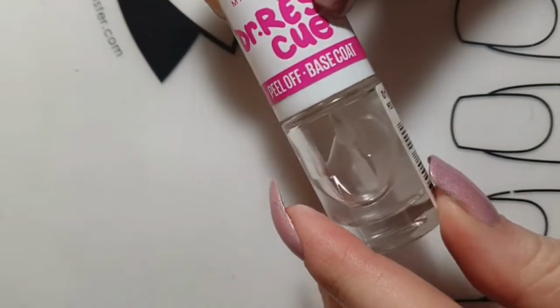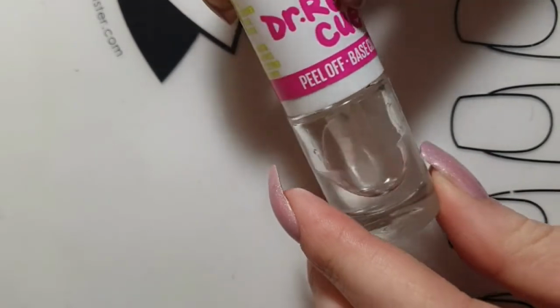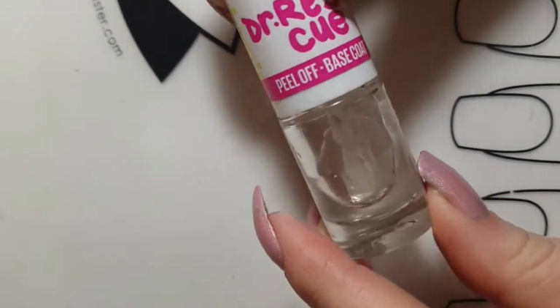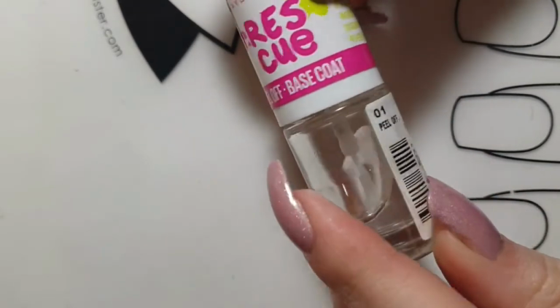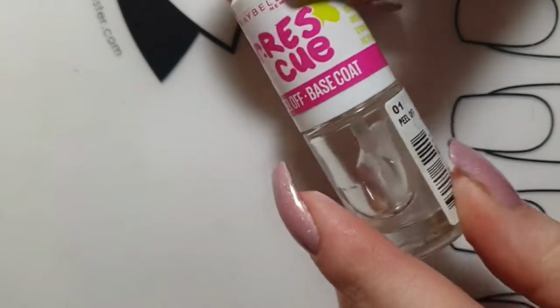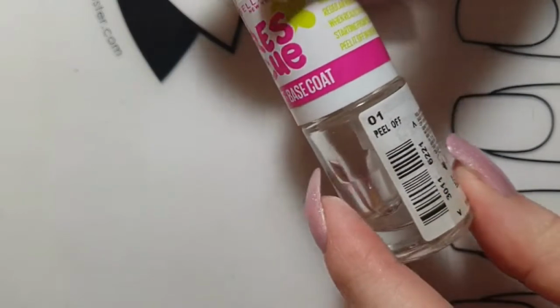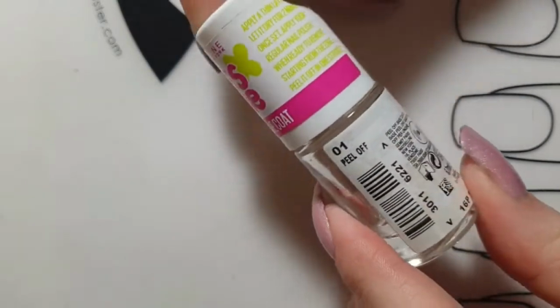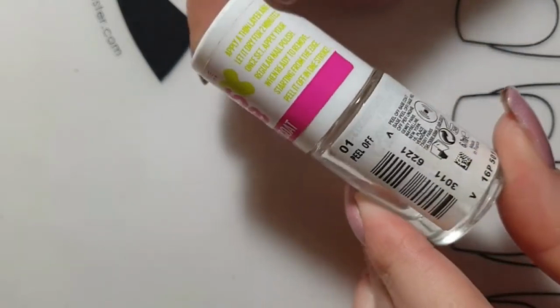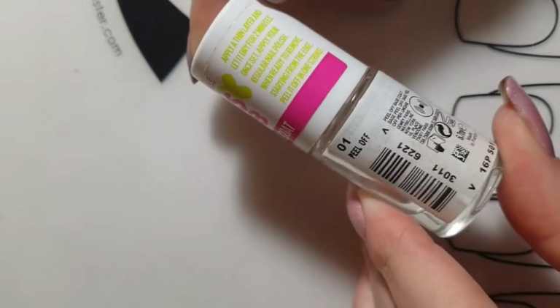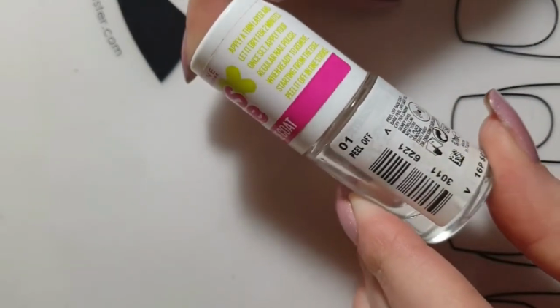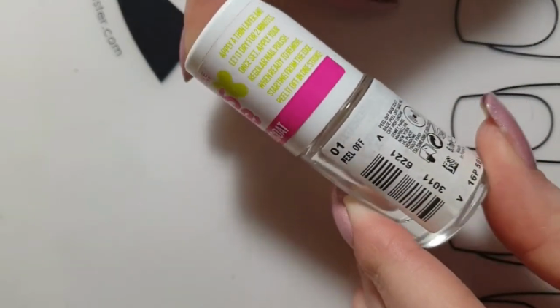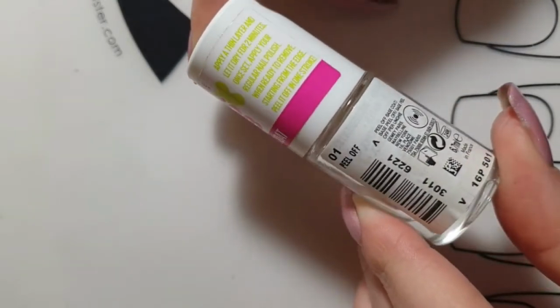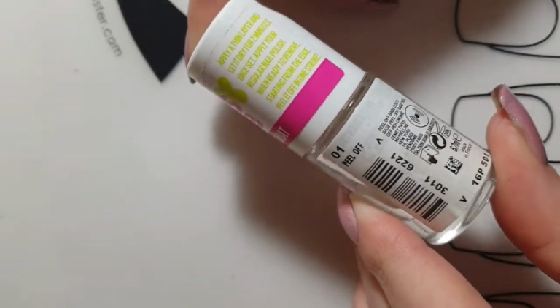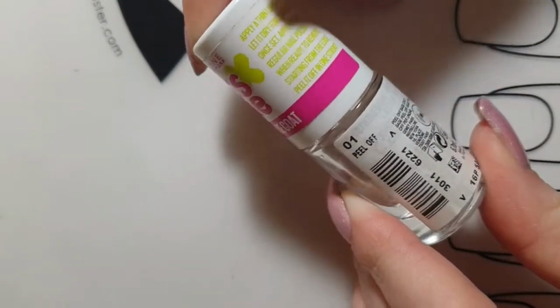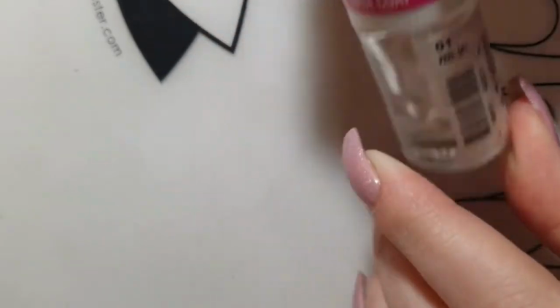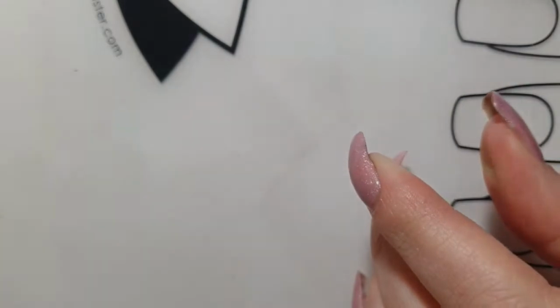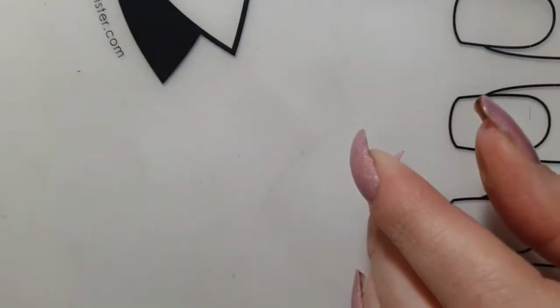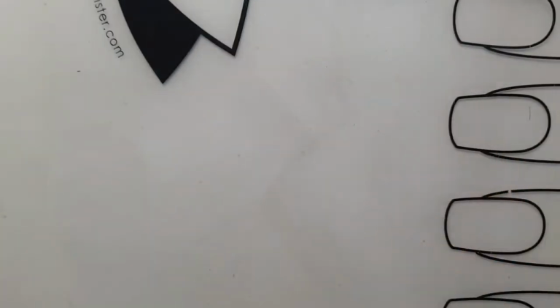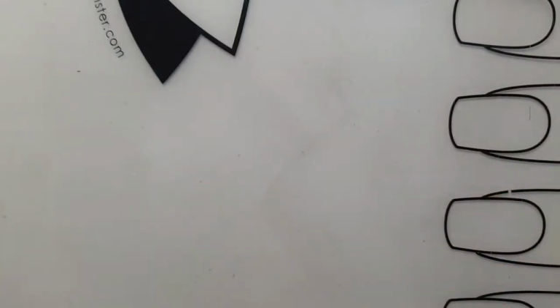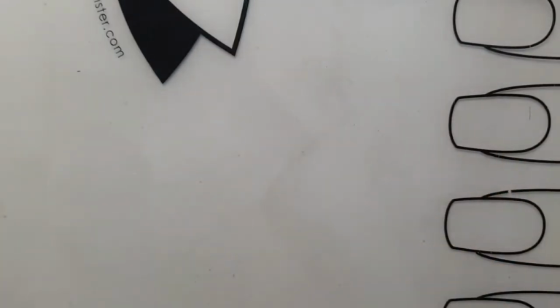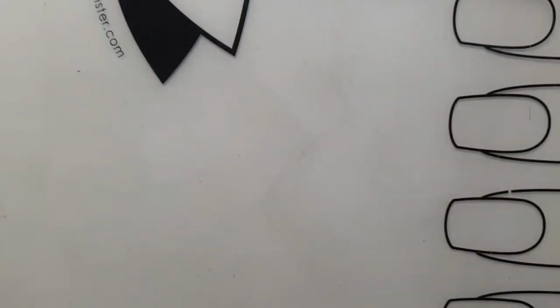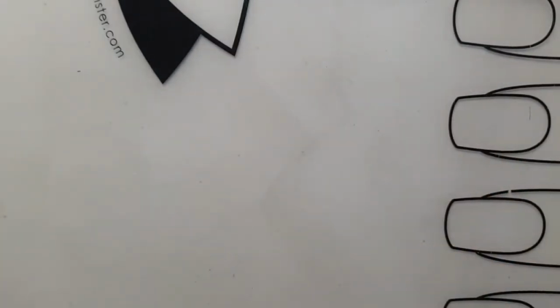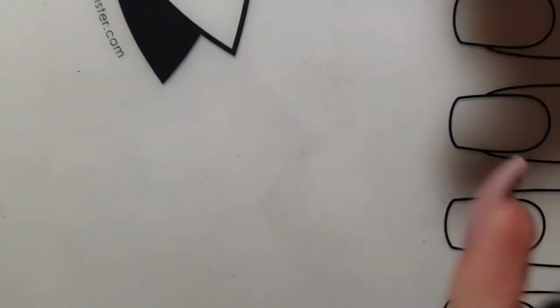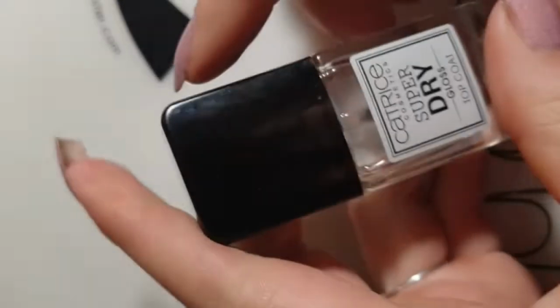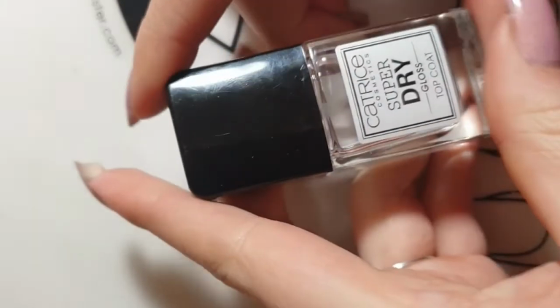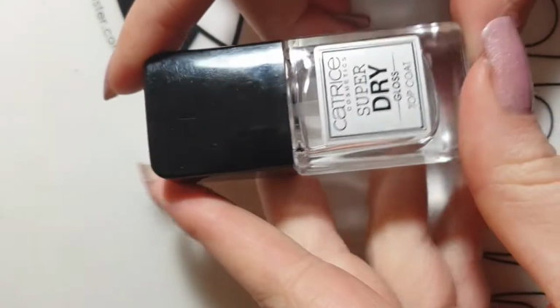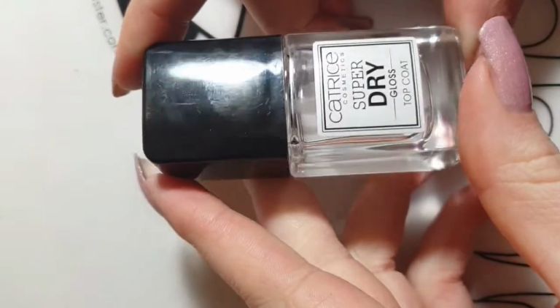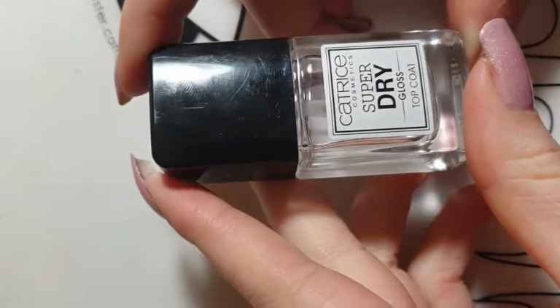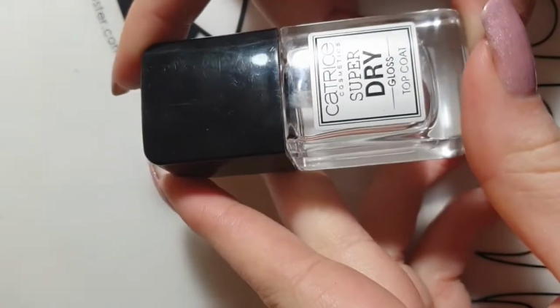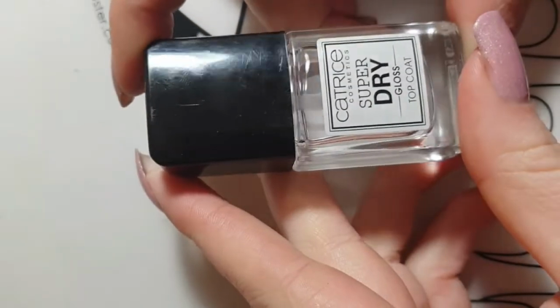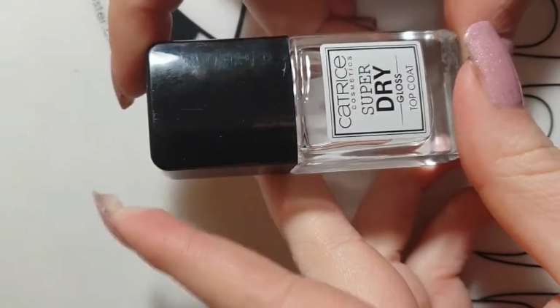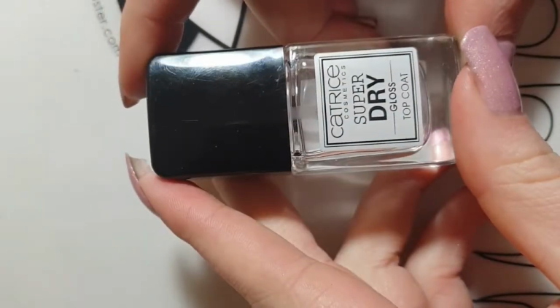It is a great base coat — I use it for glitter nail polishes and I use it under gel polishes in order to make it peel off really nicely and not damage my nails. My favorite top coat is definitely the one by Catrice Cosmetics.